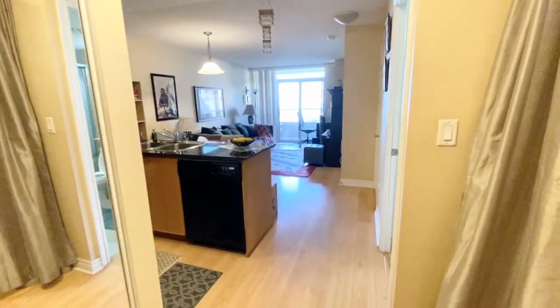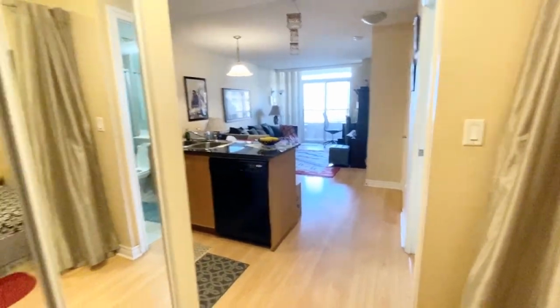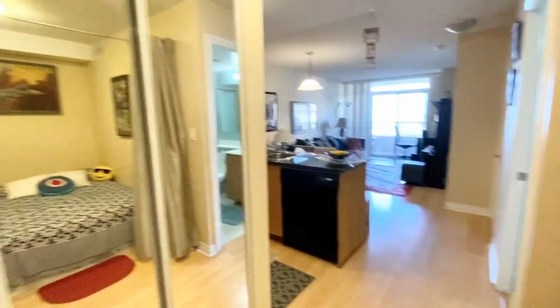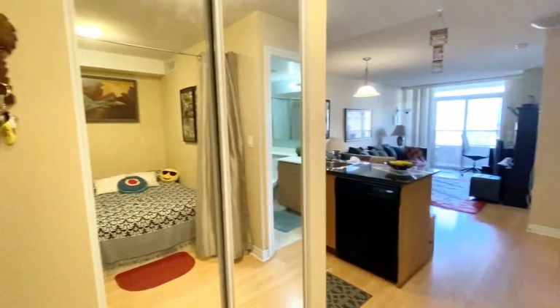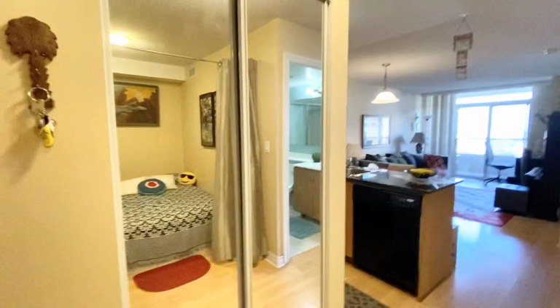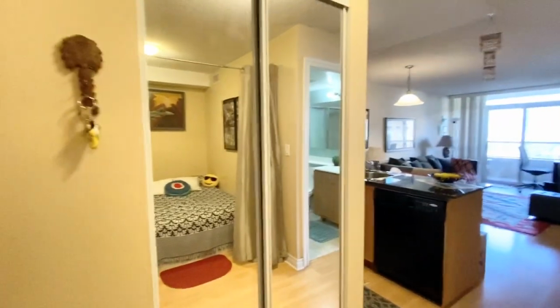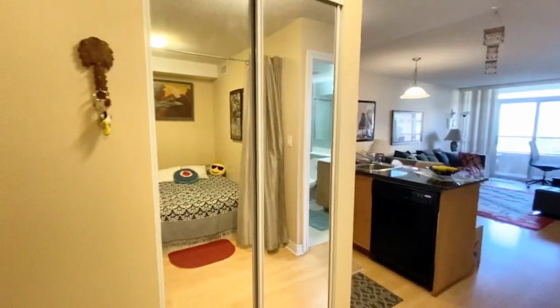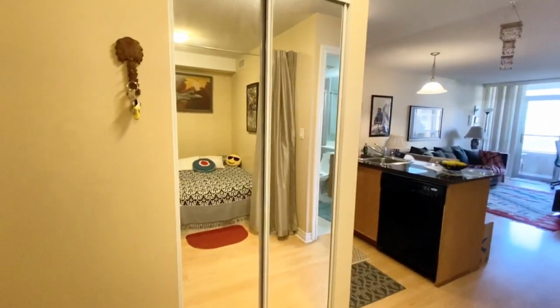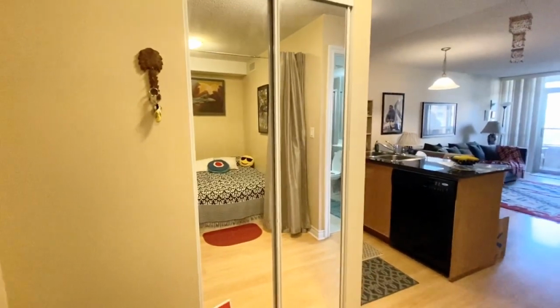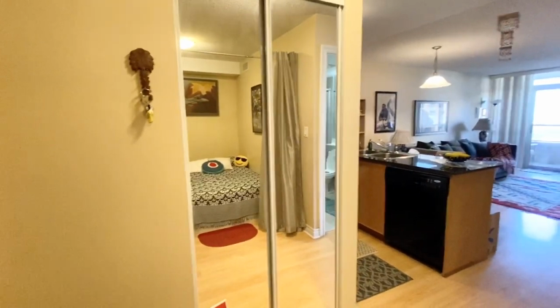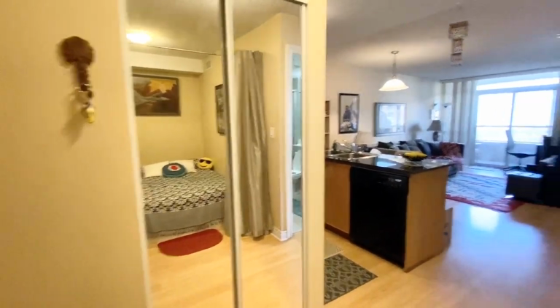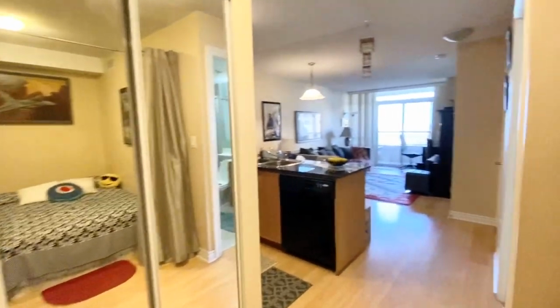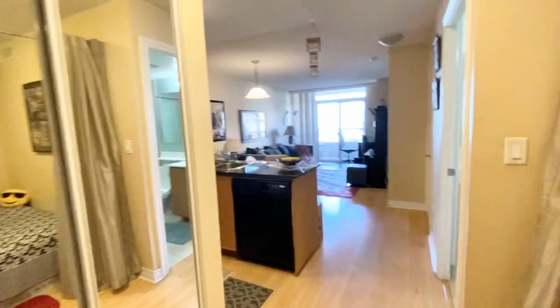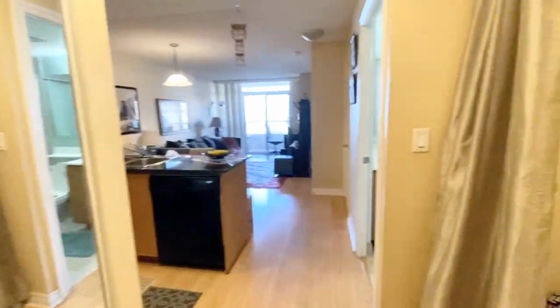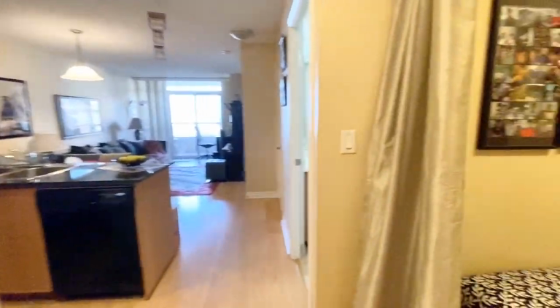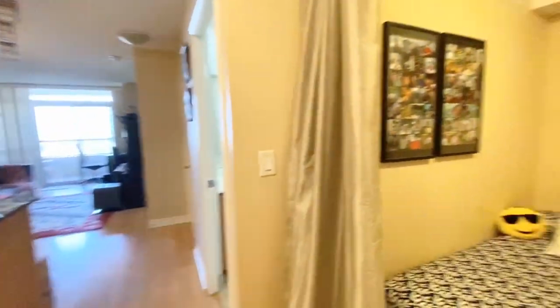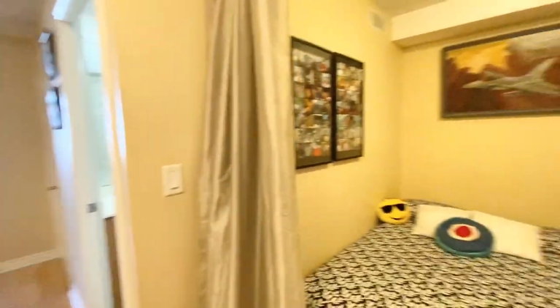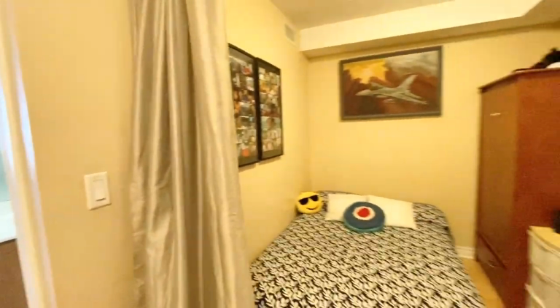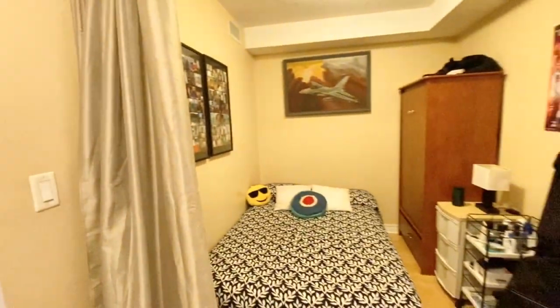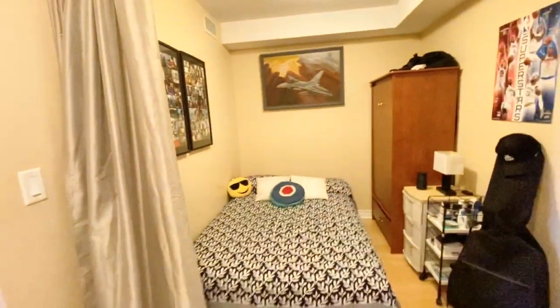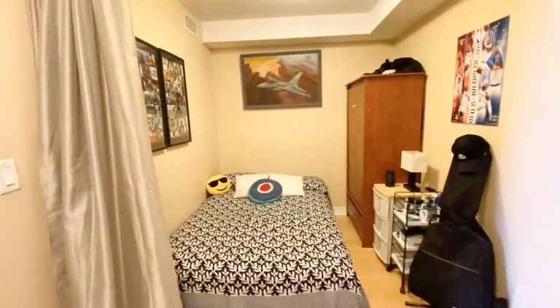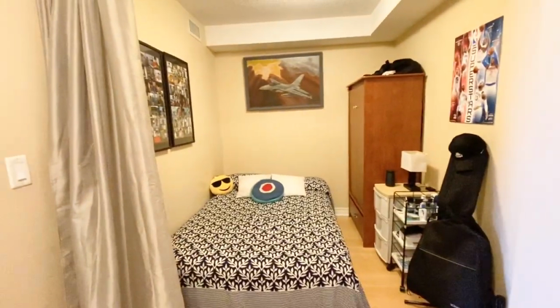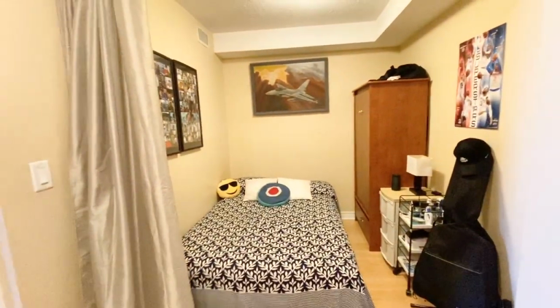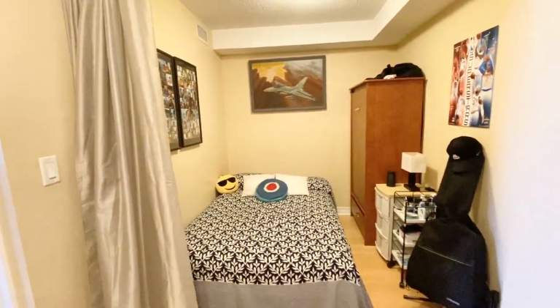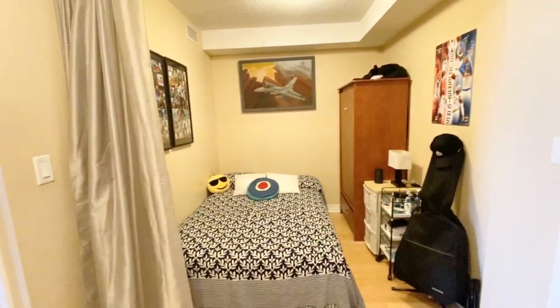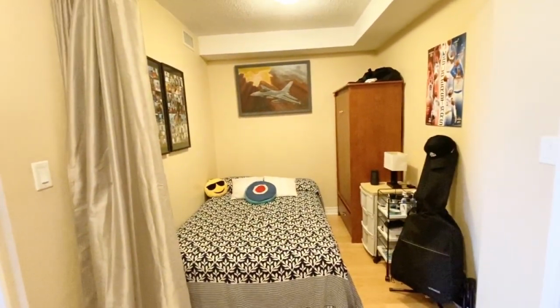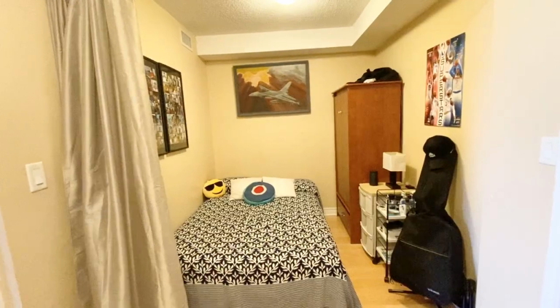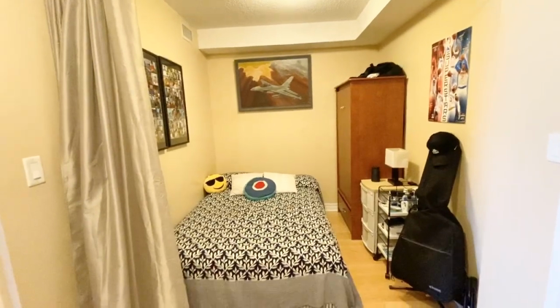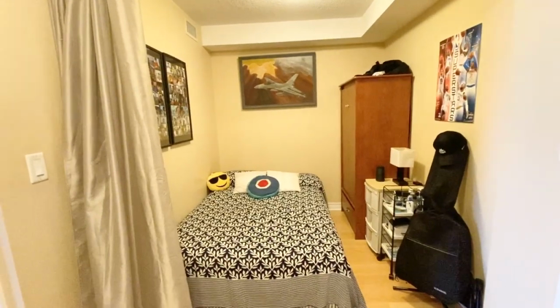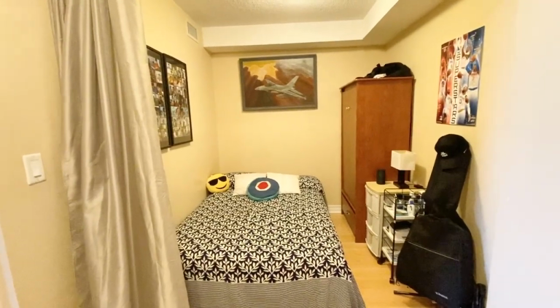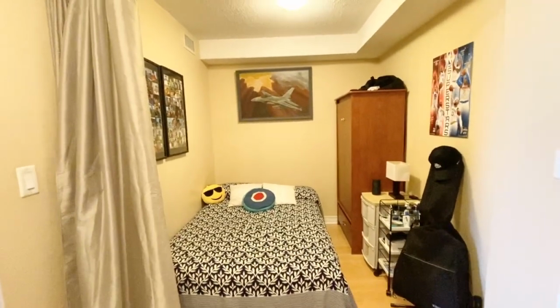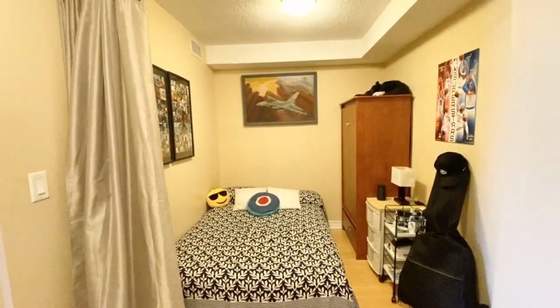You do have a front hallway closet right here at the front, mirrored of course. To your right you do have a den. The den is currently being used as a bedroom — as you can see, it is quite spacious.